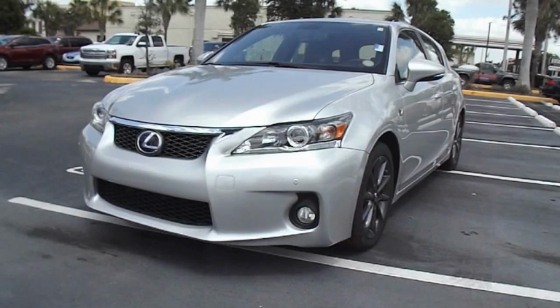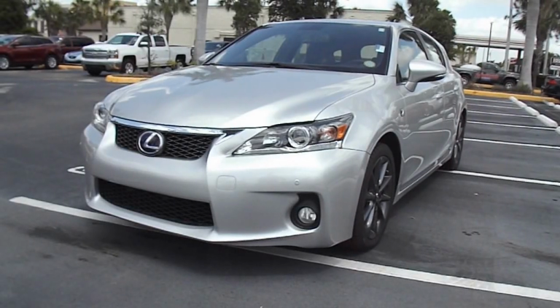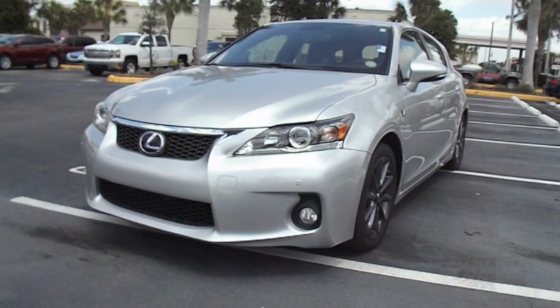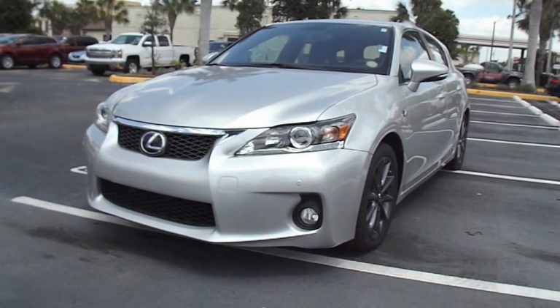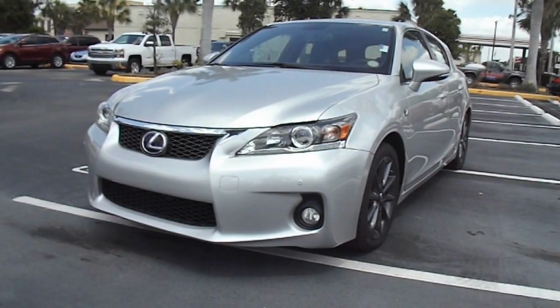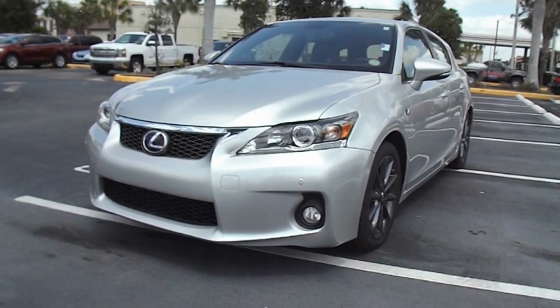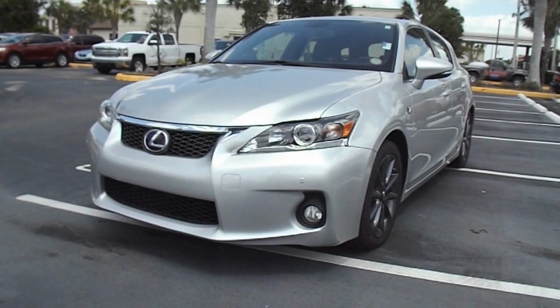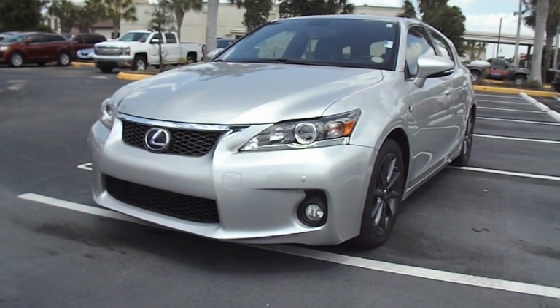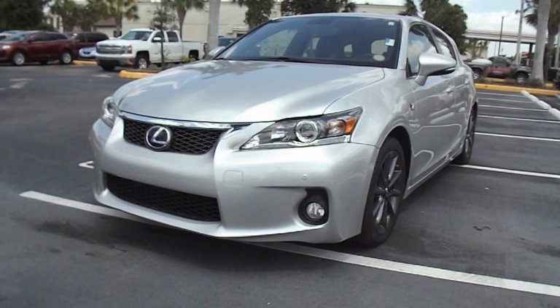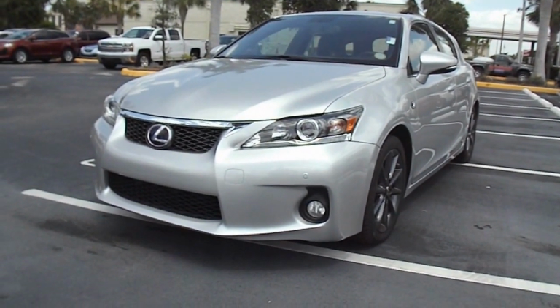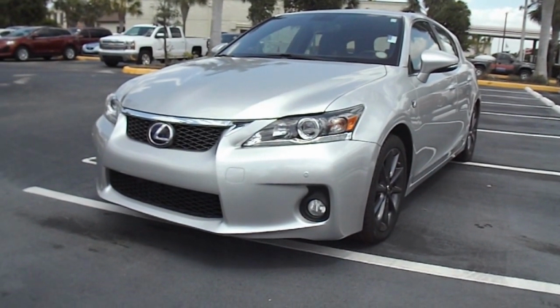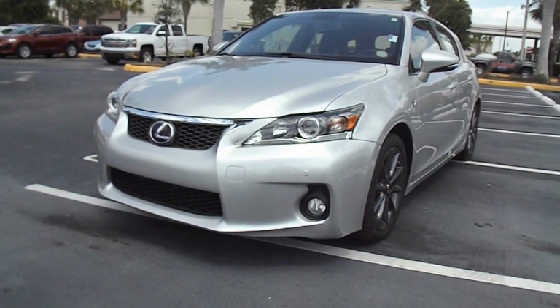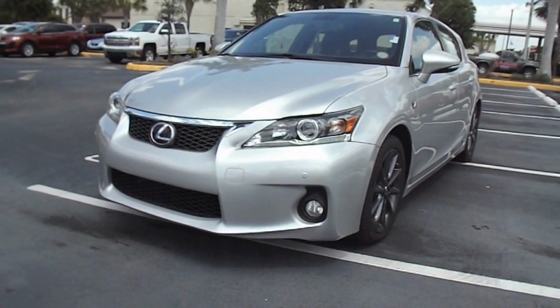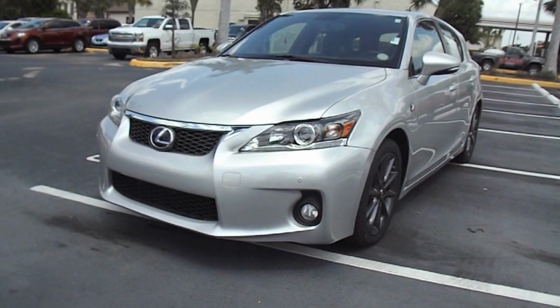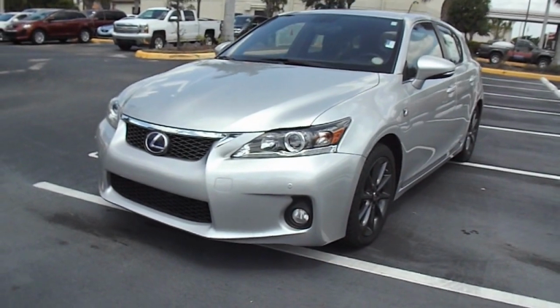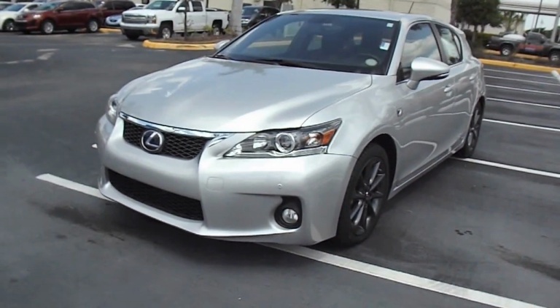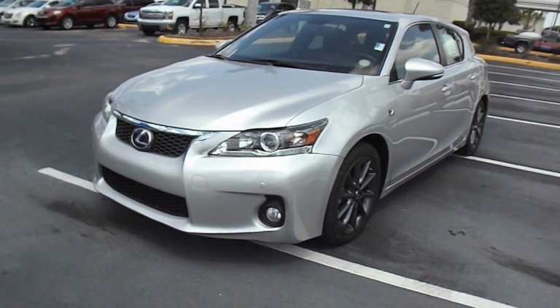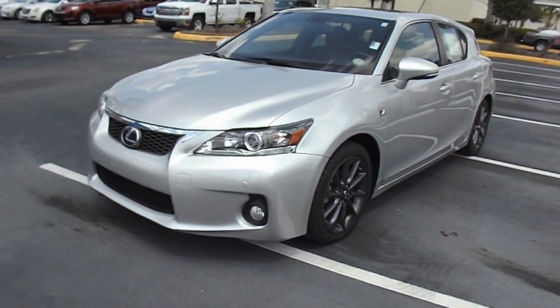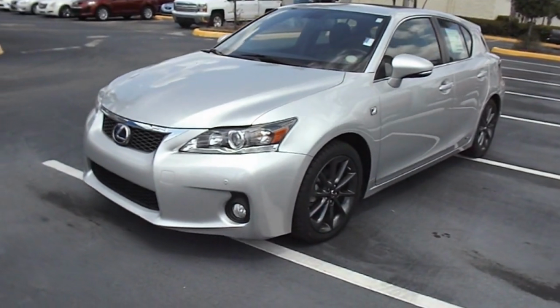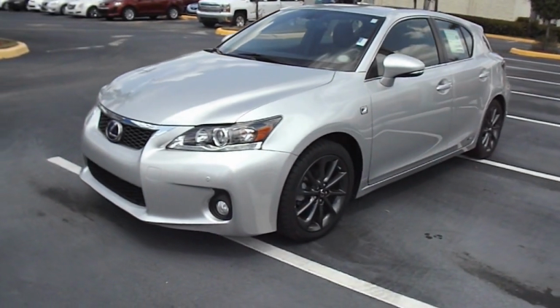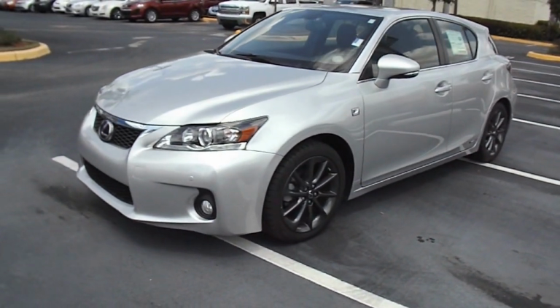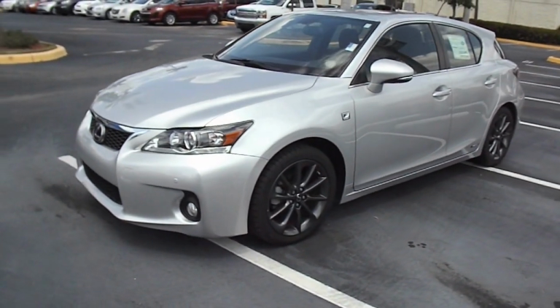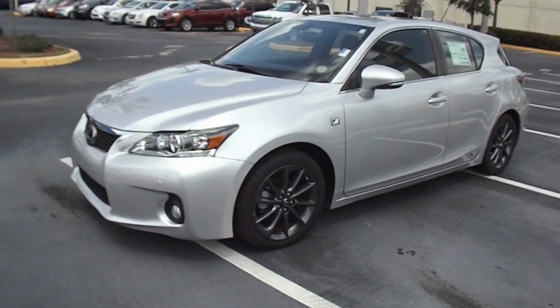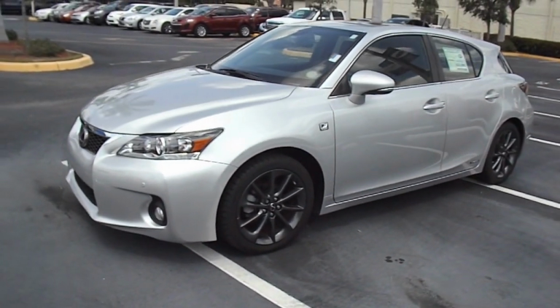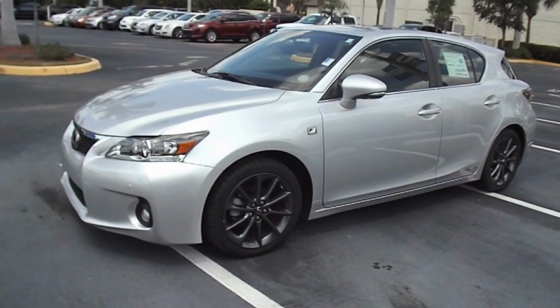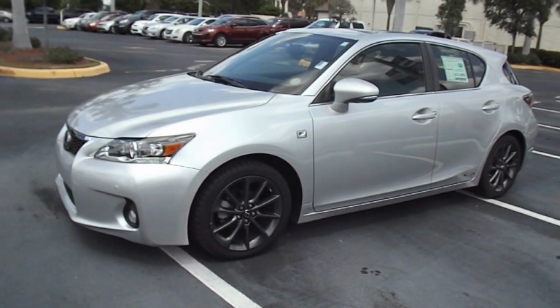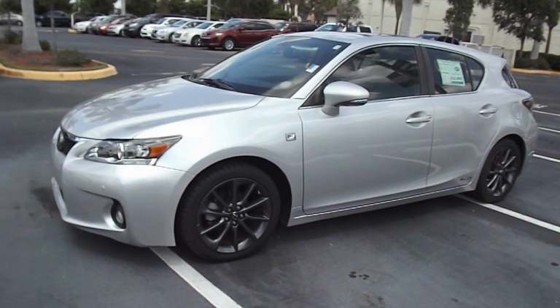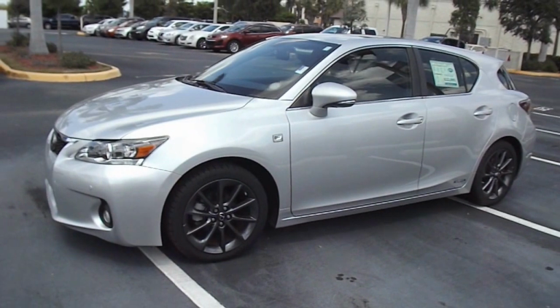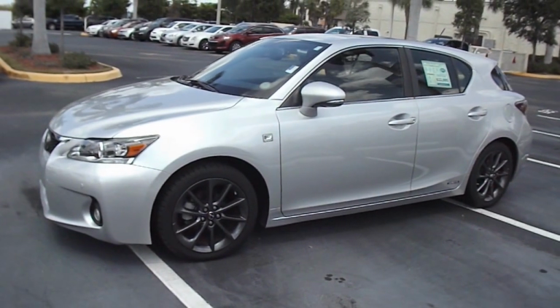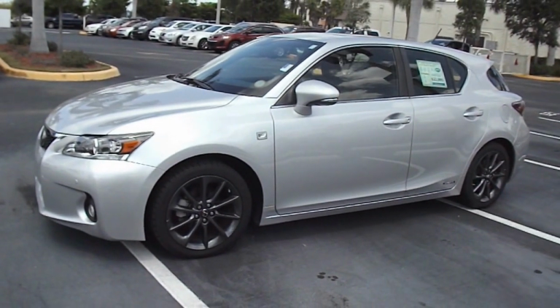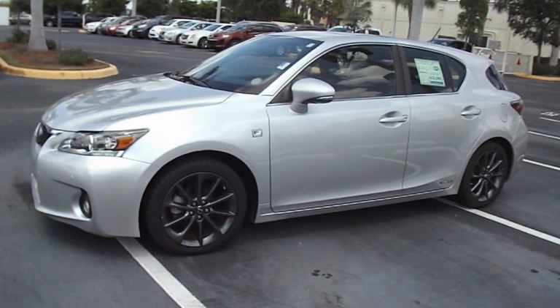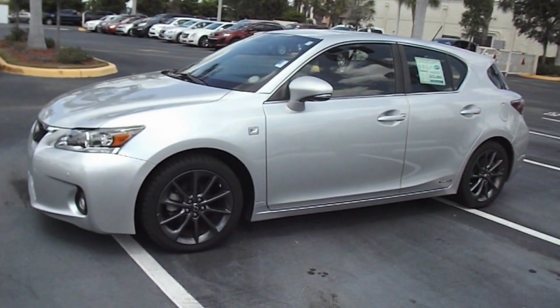Hello, my name is Jacob, and this is a quick walk-around video of this 2013 Lexus CT200H F-Sport.